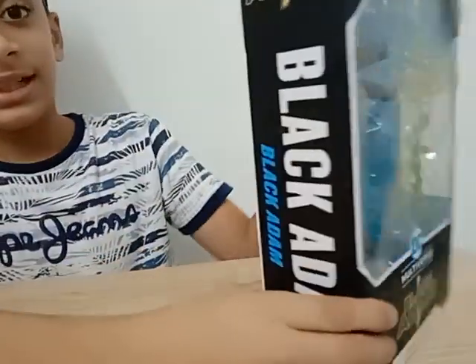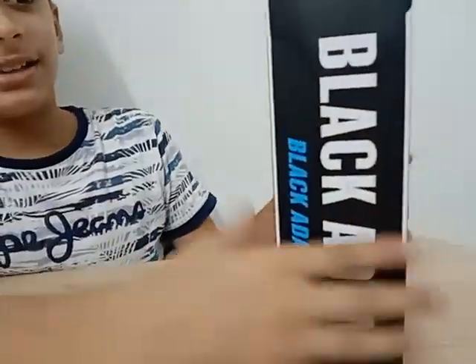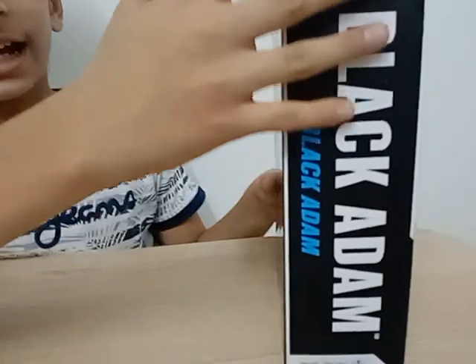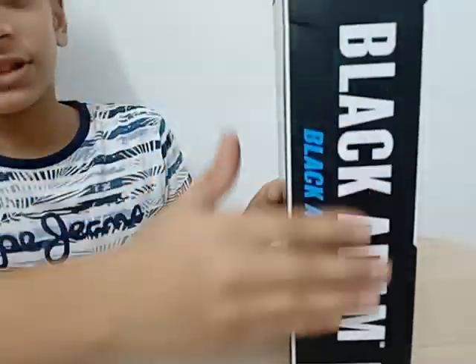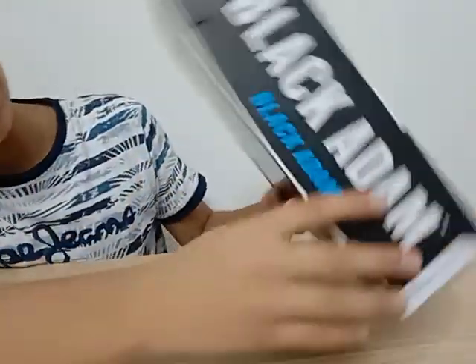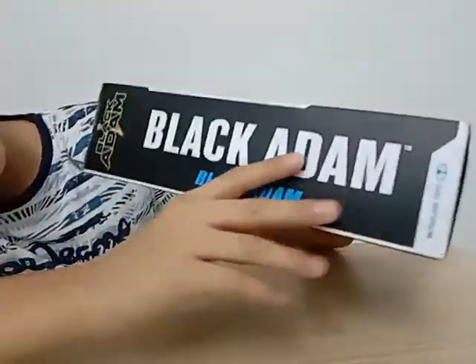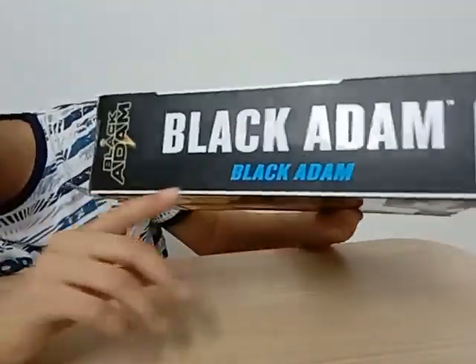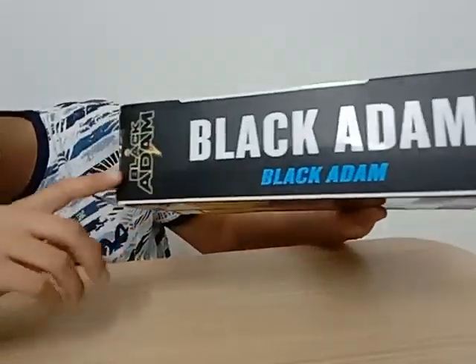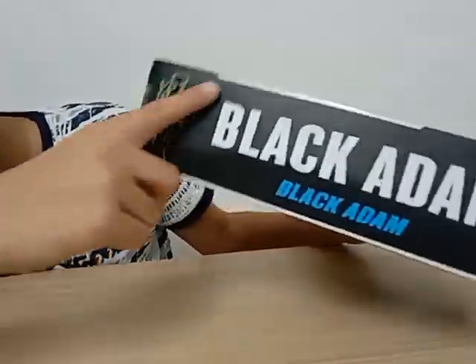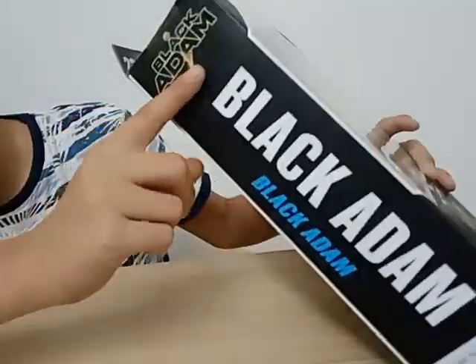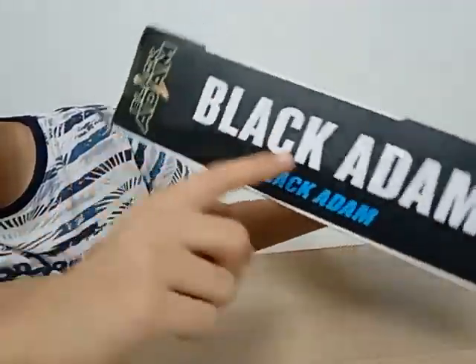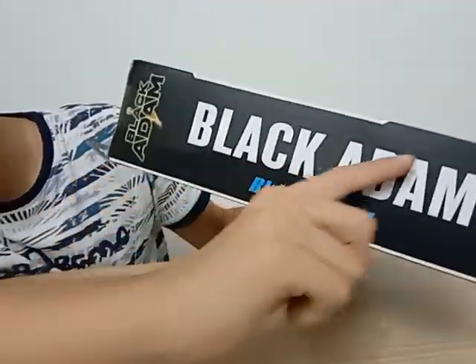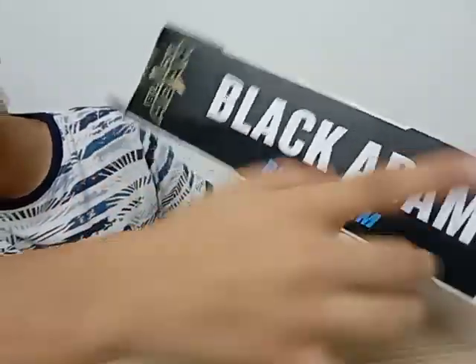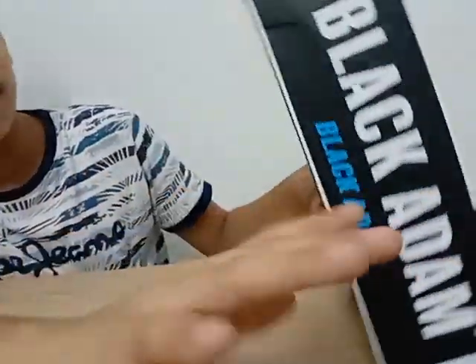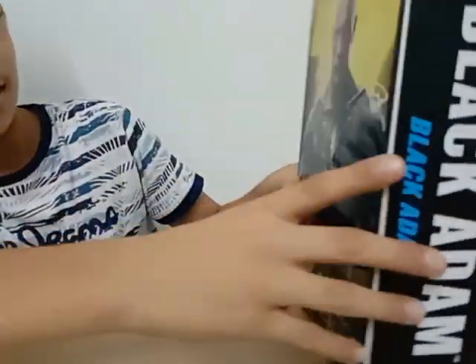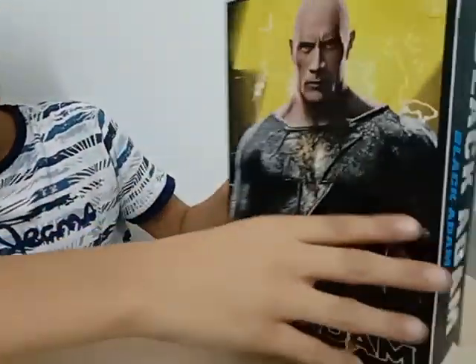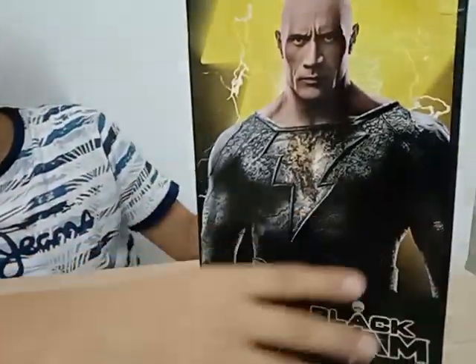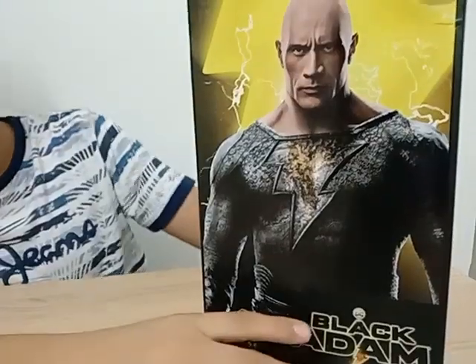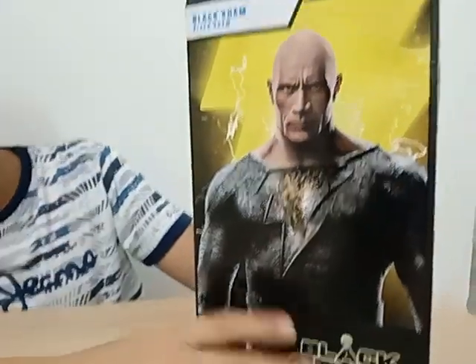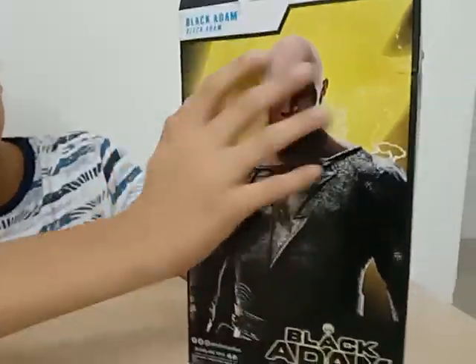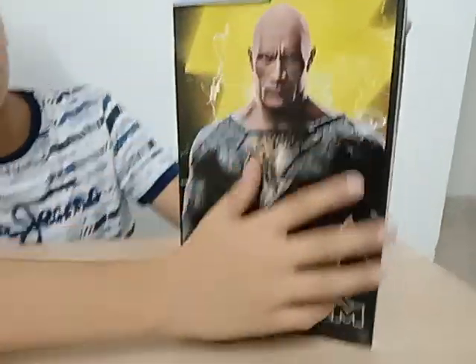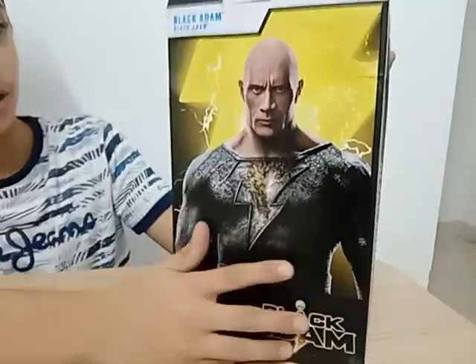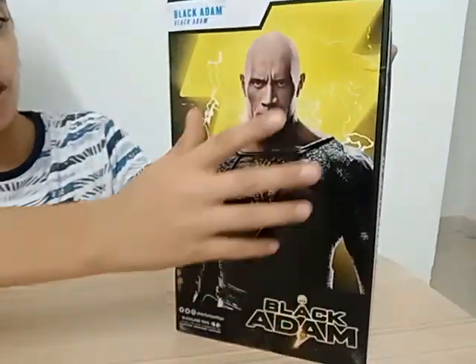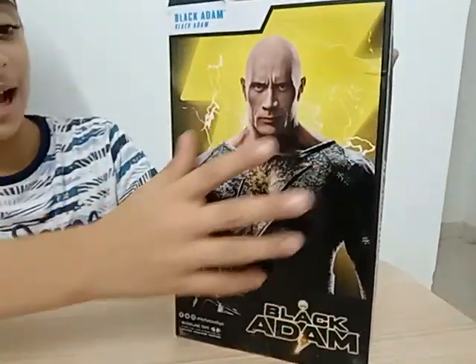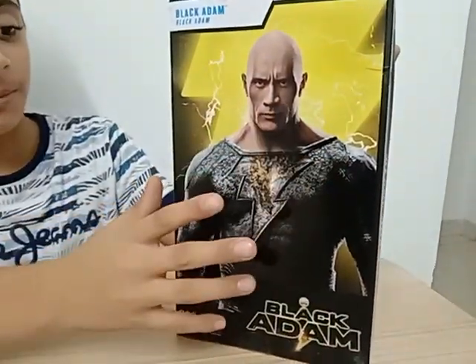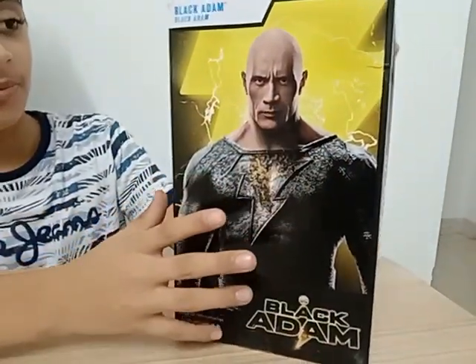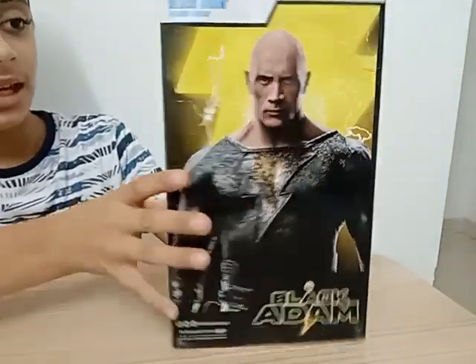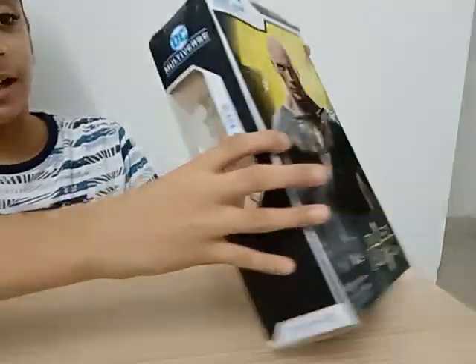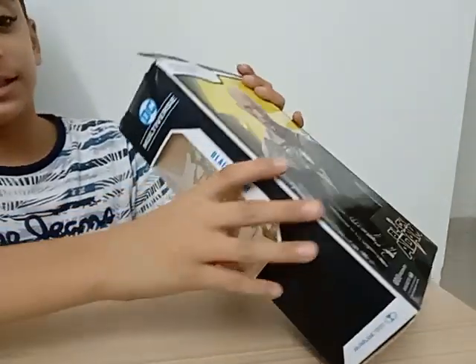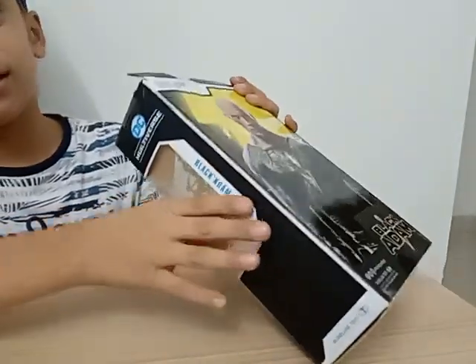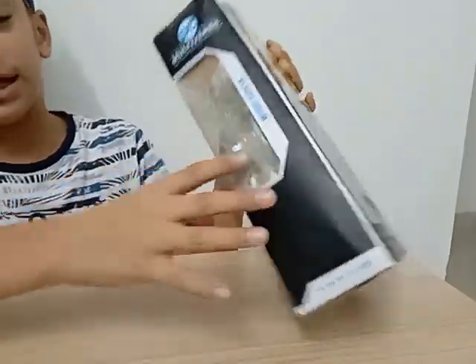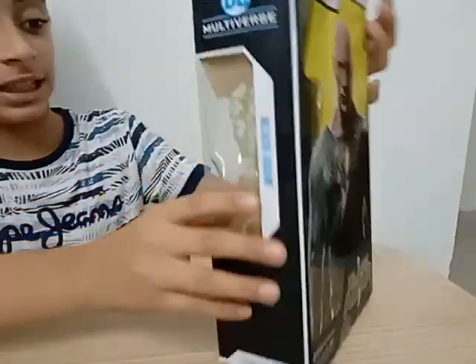On the side, you can see it's written Black Adam. And at the back, you can see a giant poster of Black Adam. And on this side, it's the same.